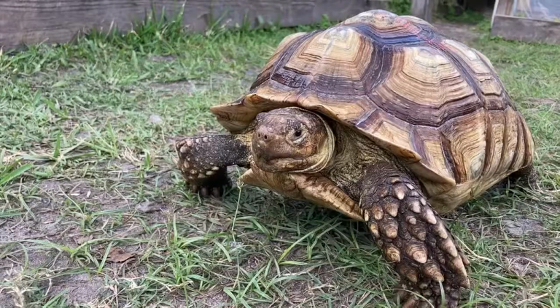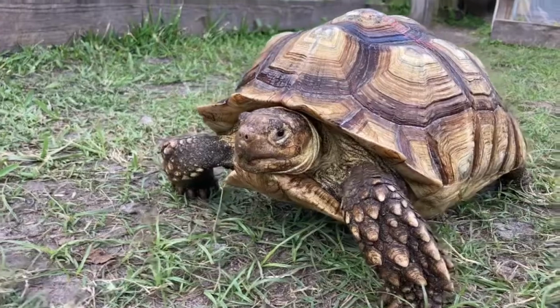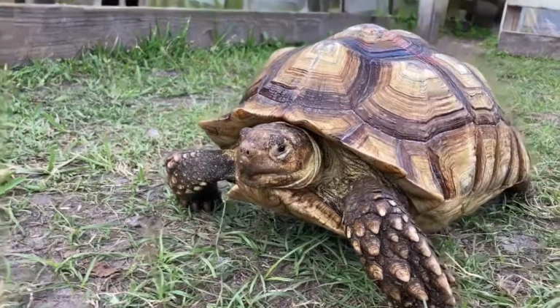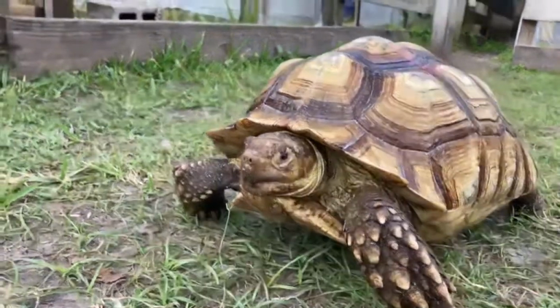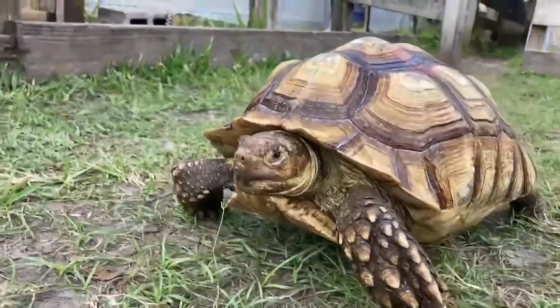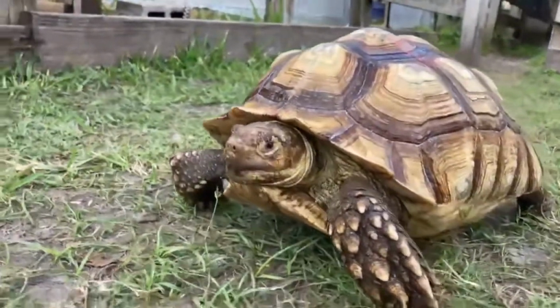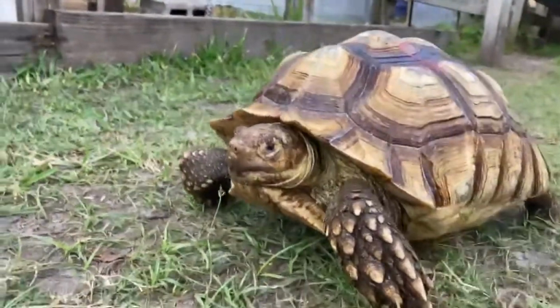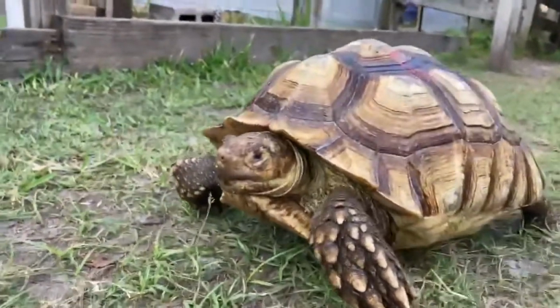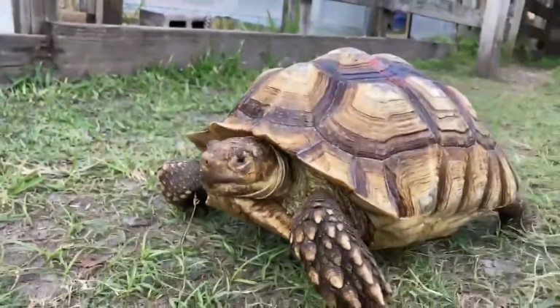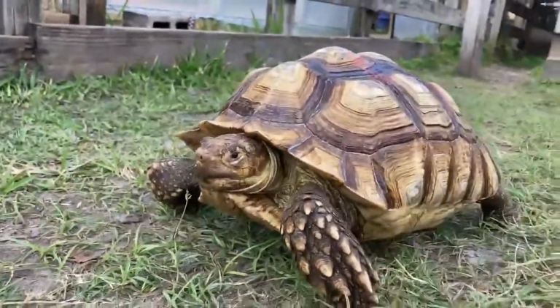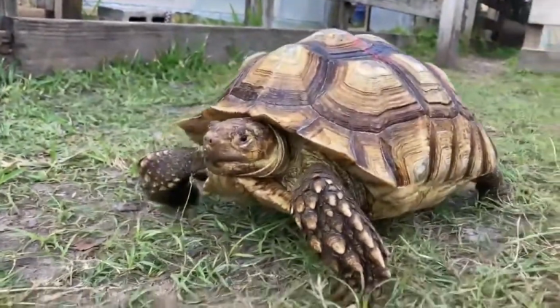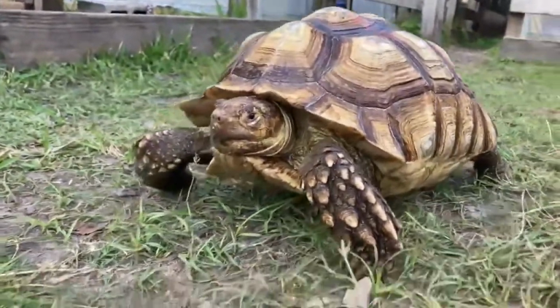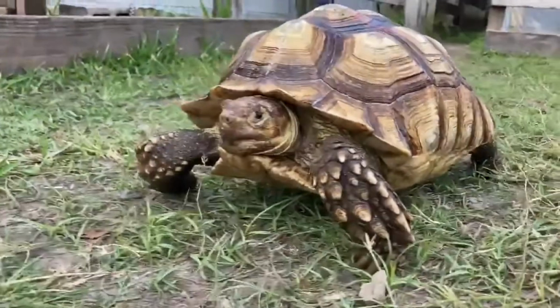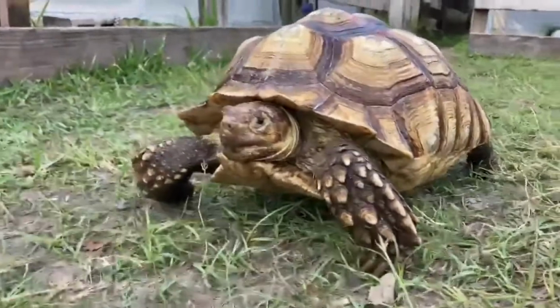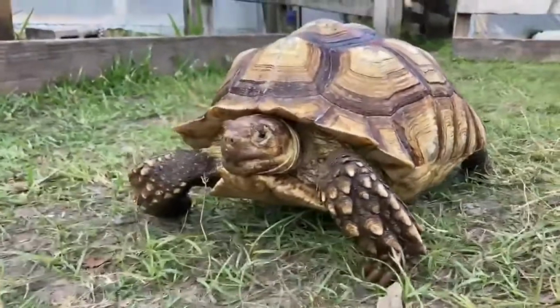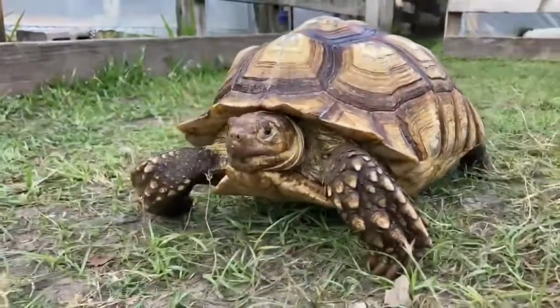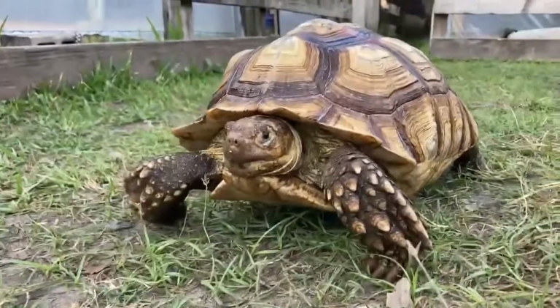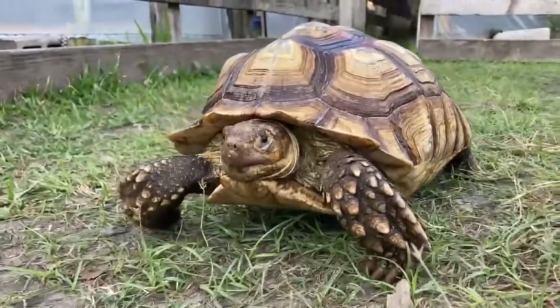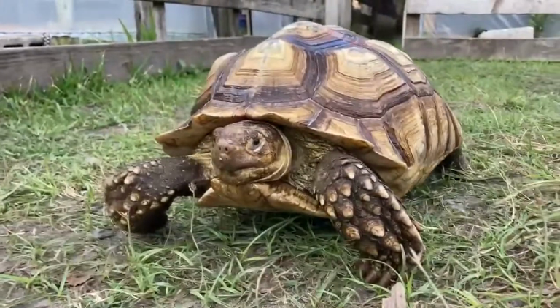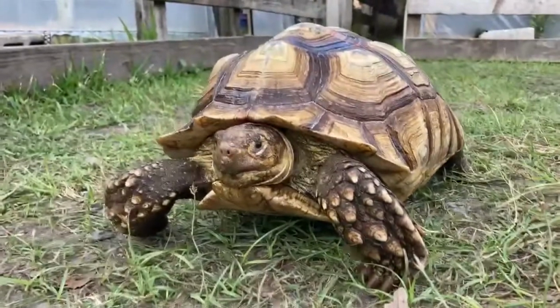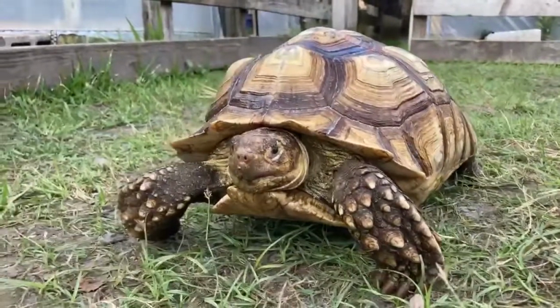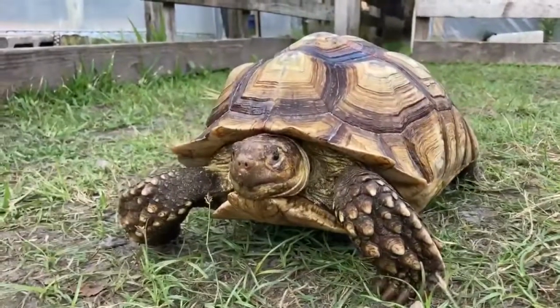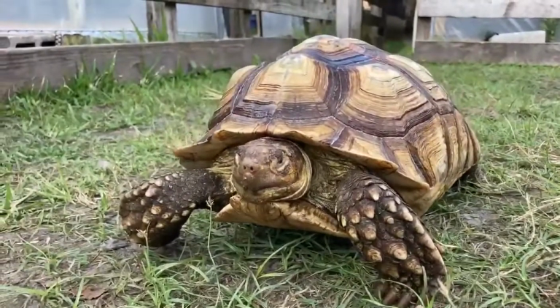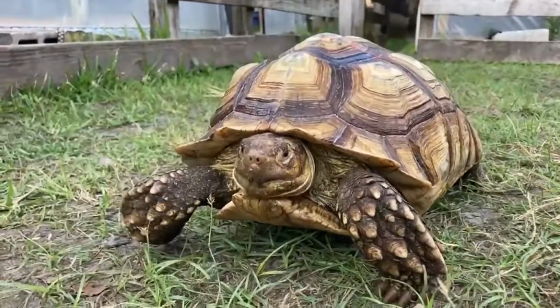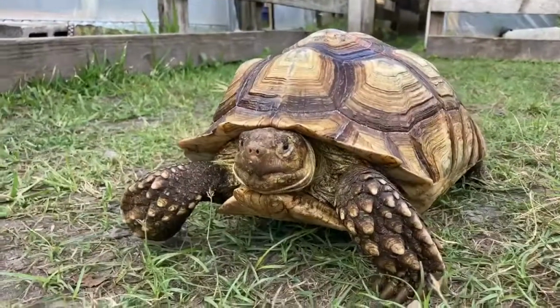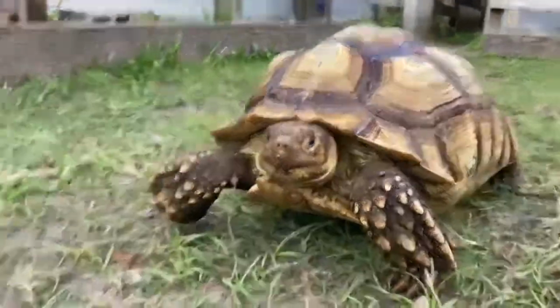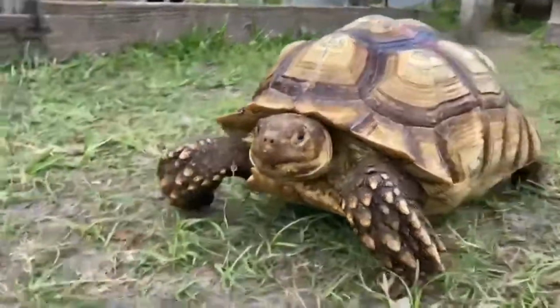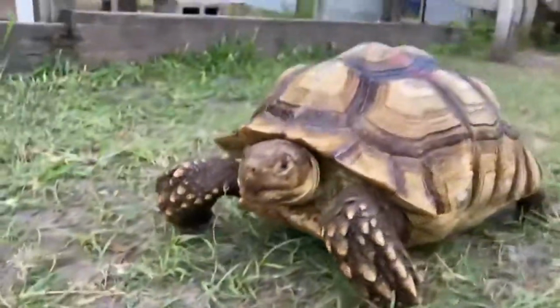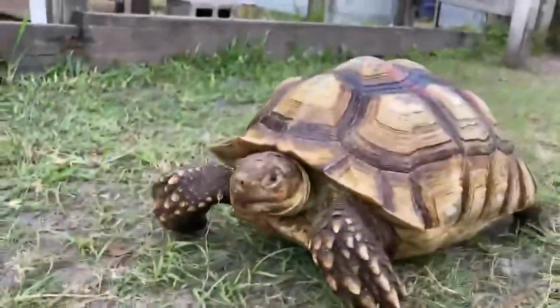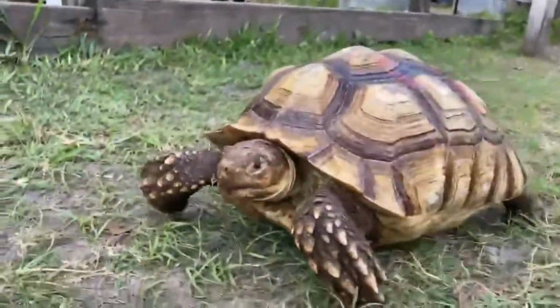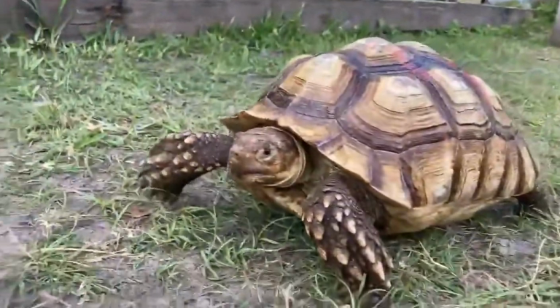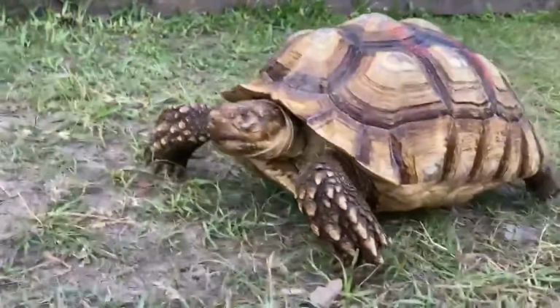Hey, how's it going everybody? Just gonna update you guys on our Head for Ivory Sulcata tortoise. Here I have a 14-inch male. Check this handsome fellow out.